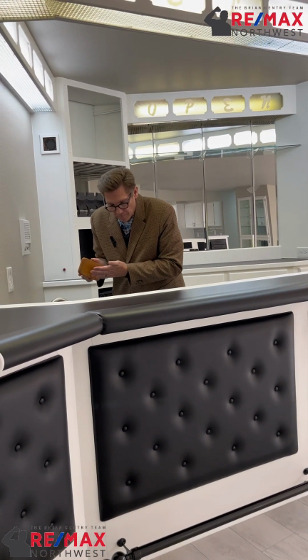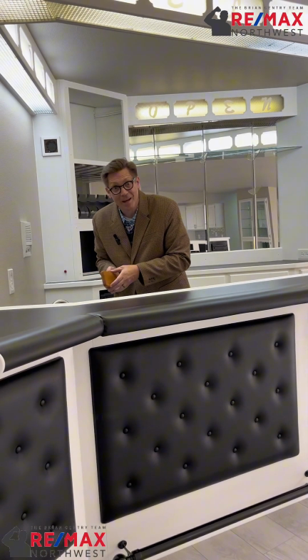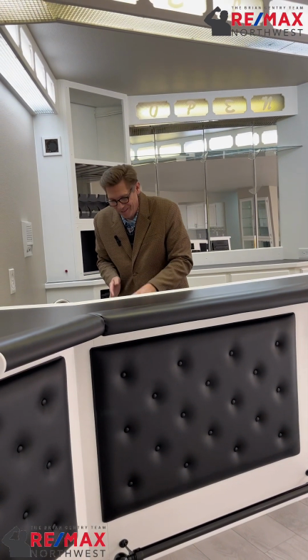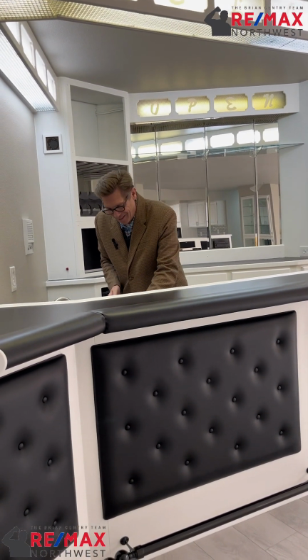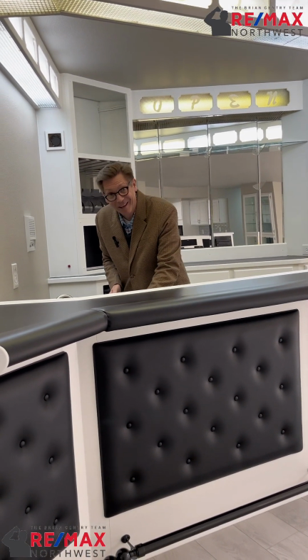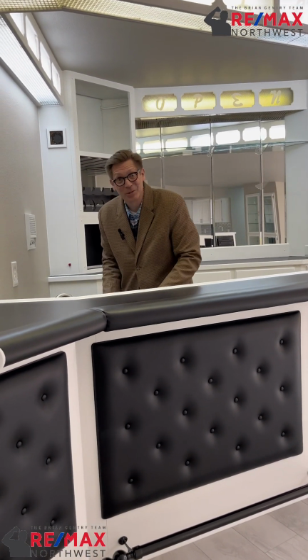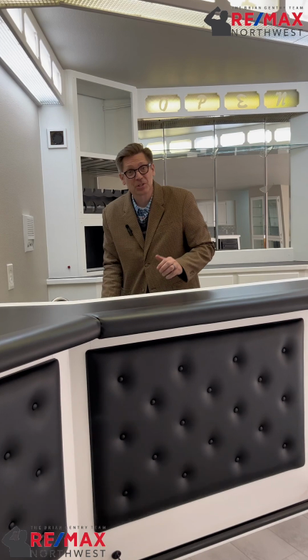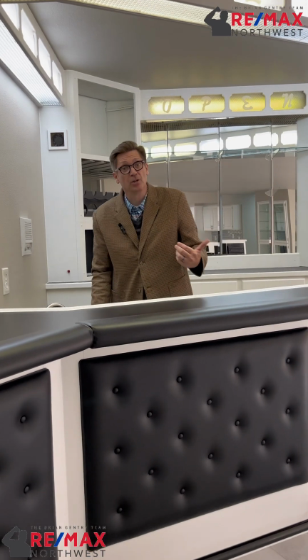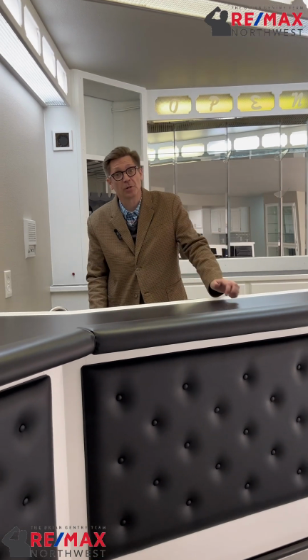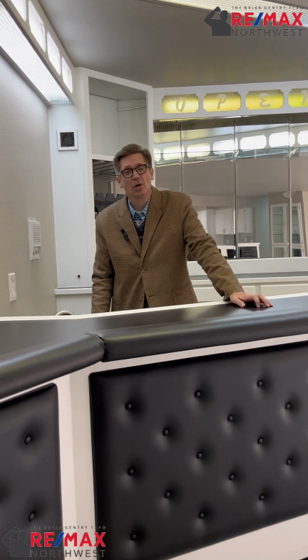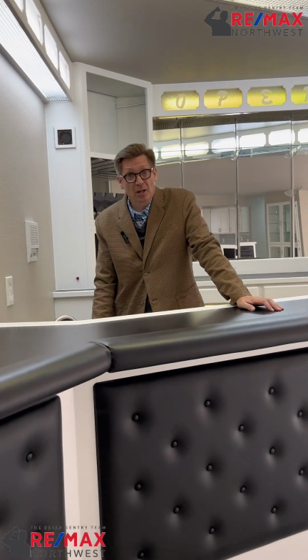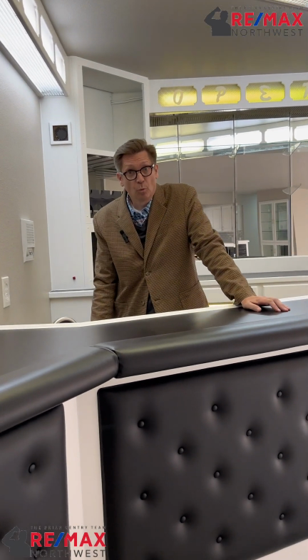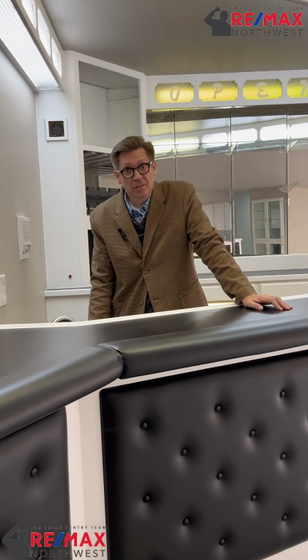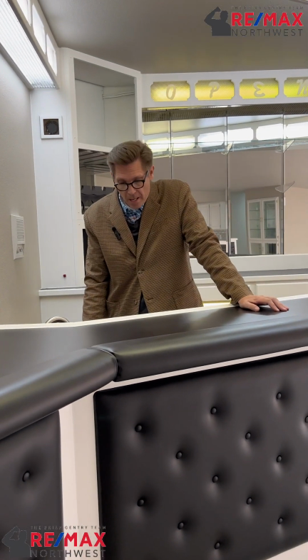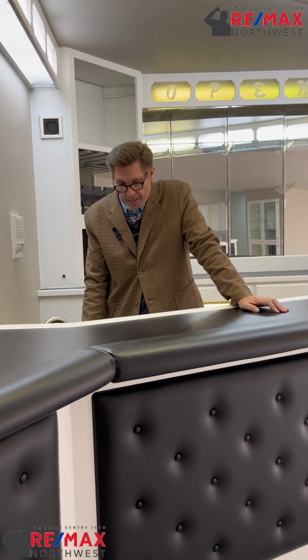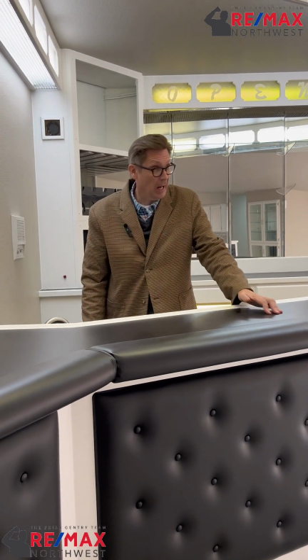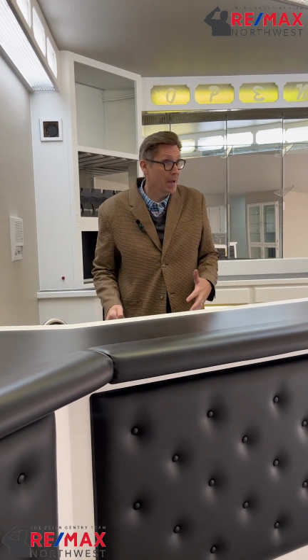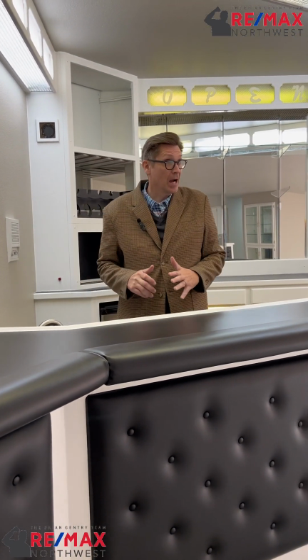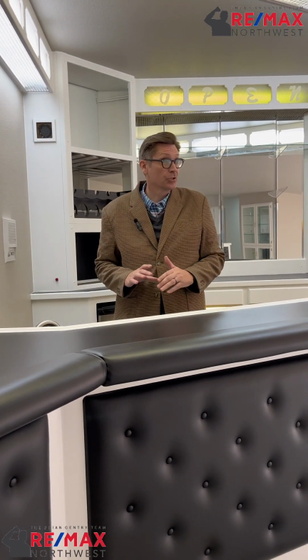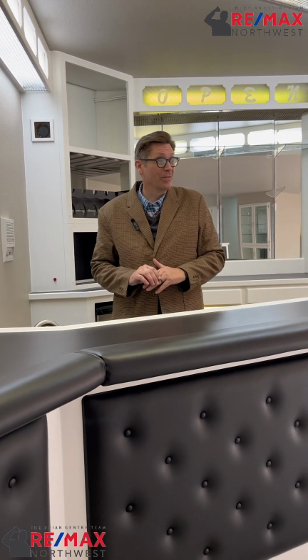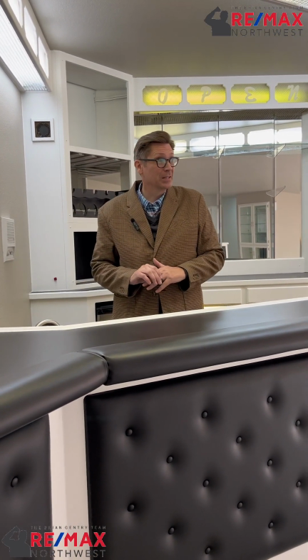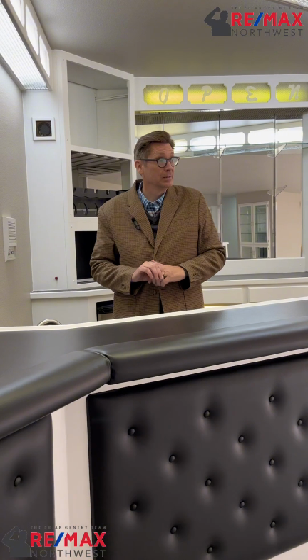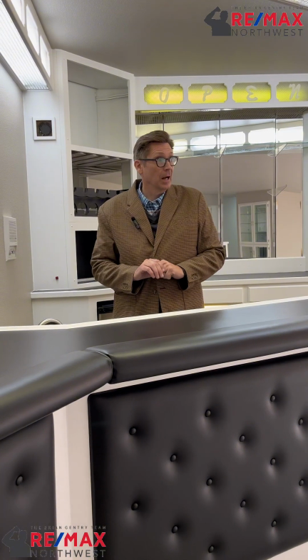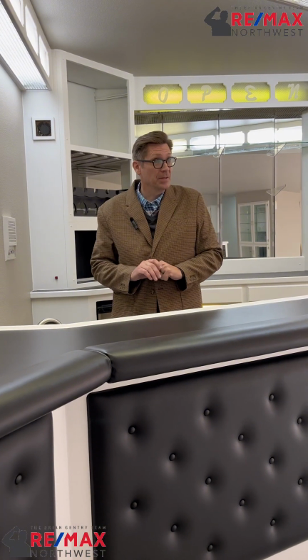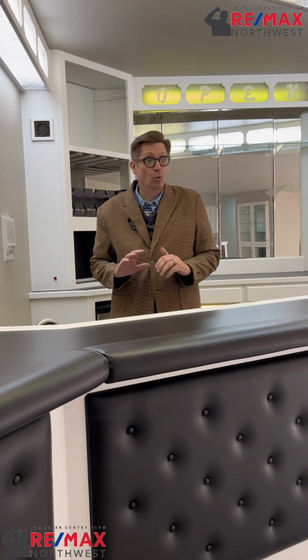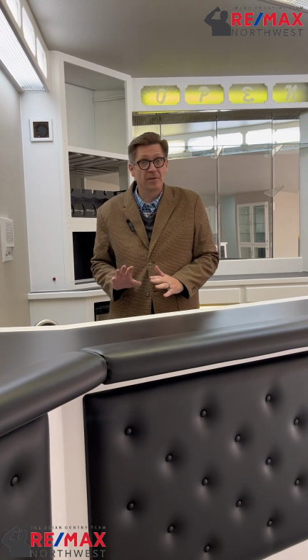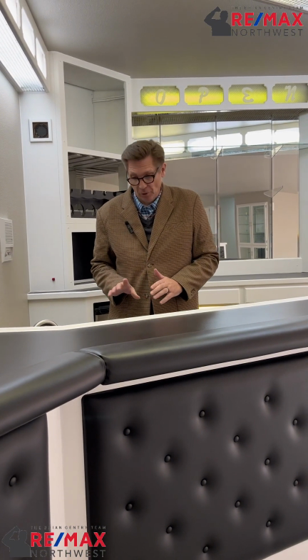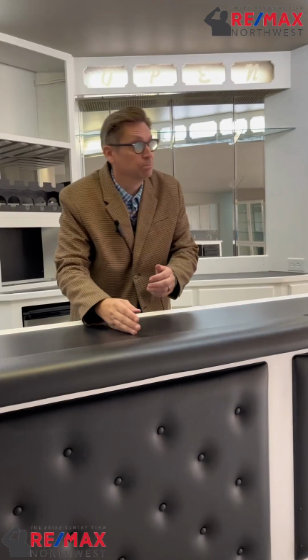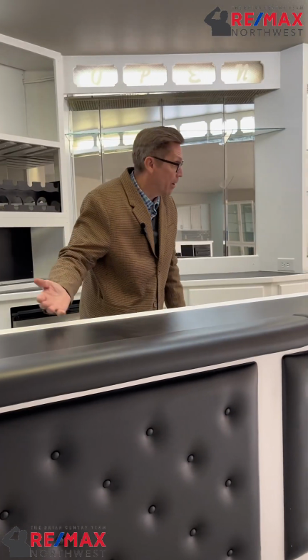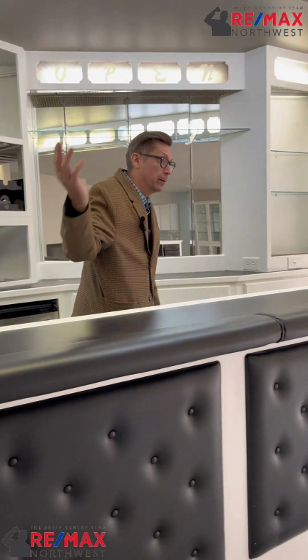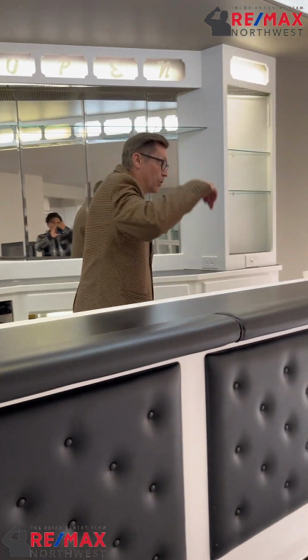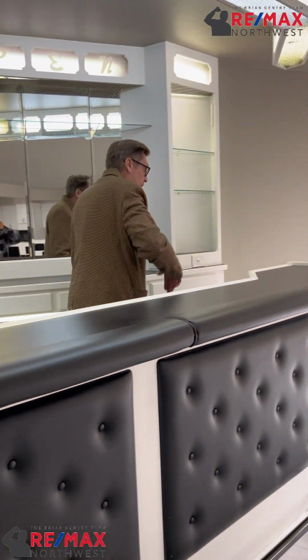Hey, how you doing? This is Brian Gentry, RE/MAX Northwest, and I am at a house that I think is quite phenomenal. Come on in, let me show you some stuff.